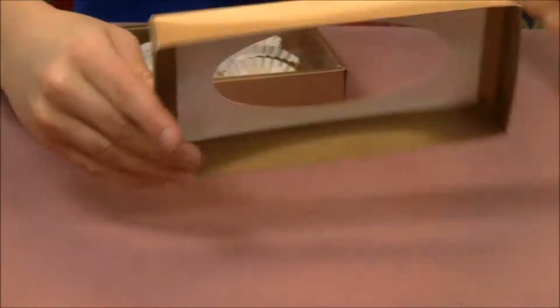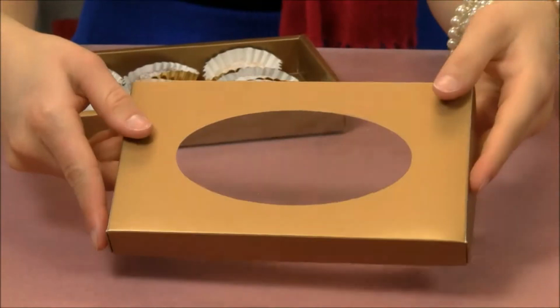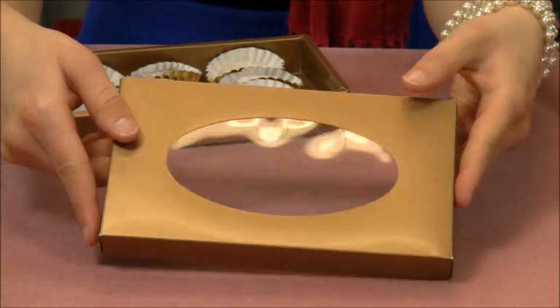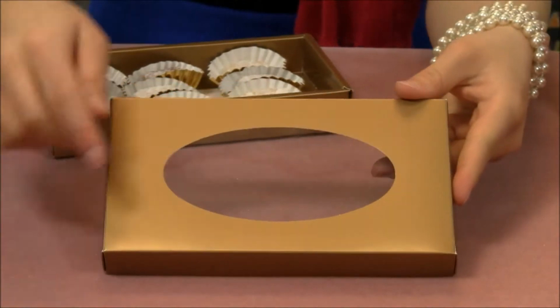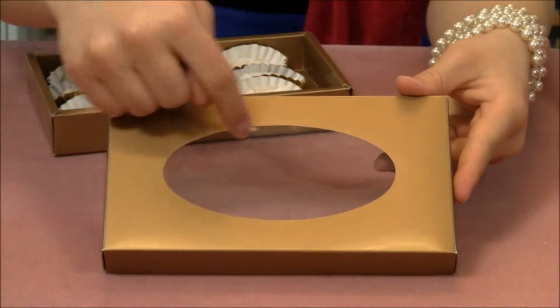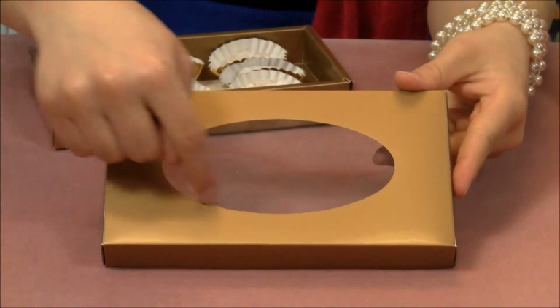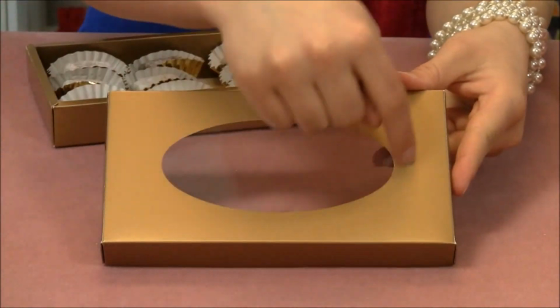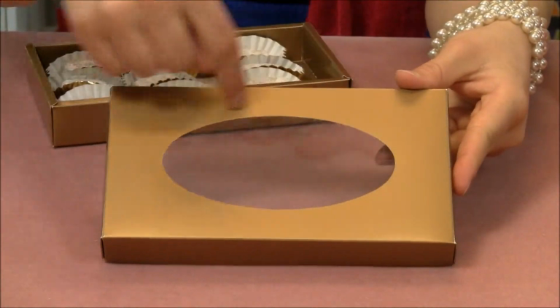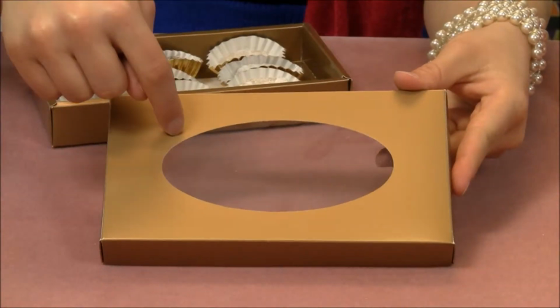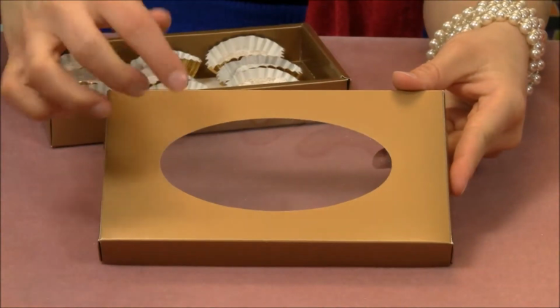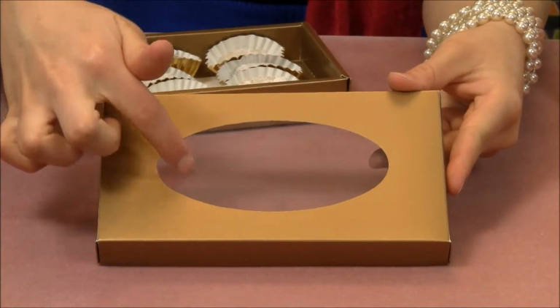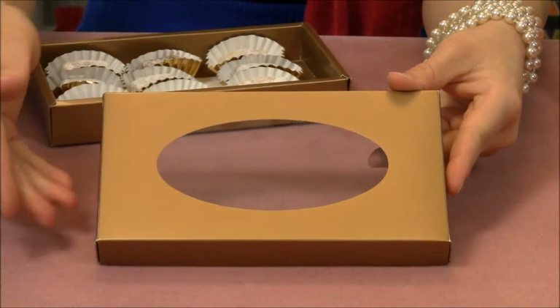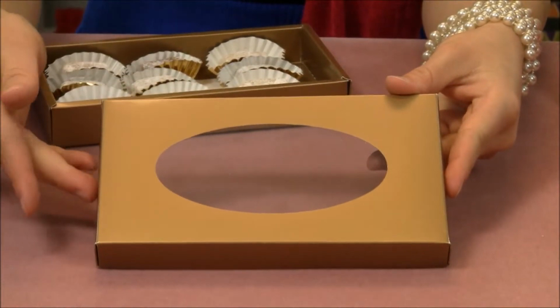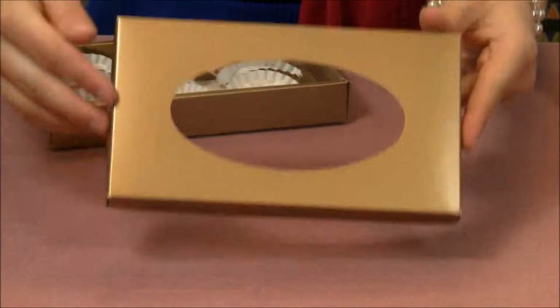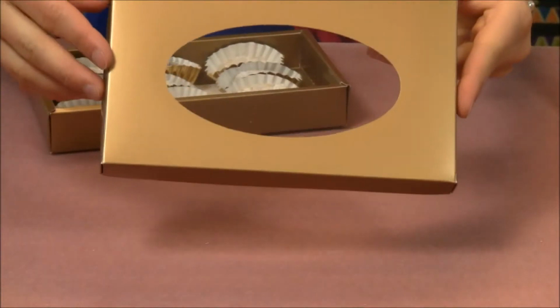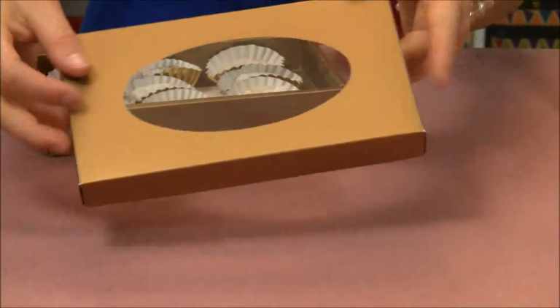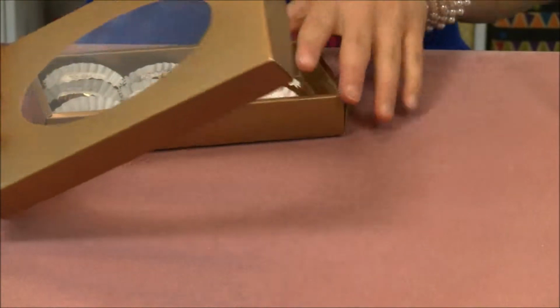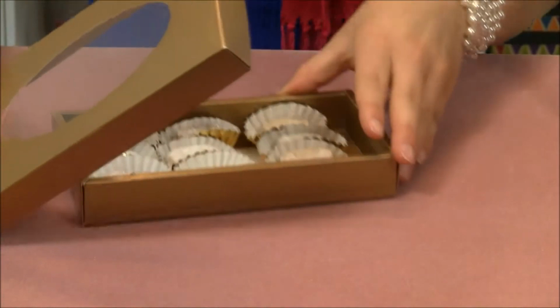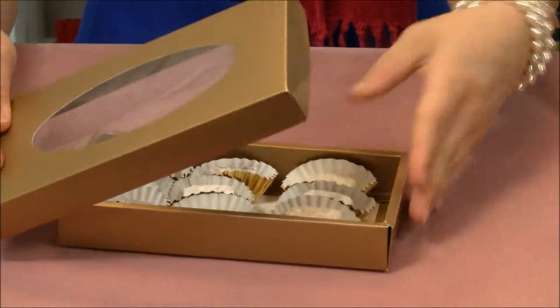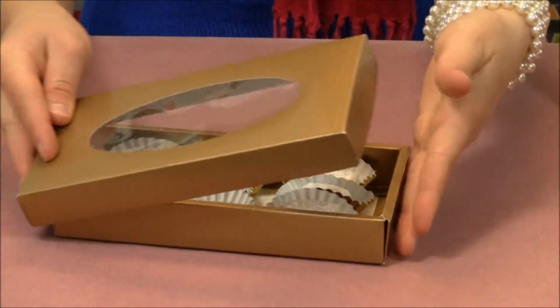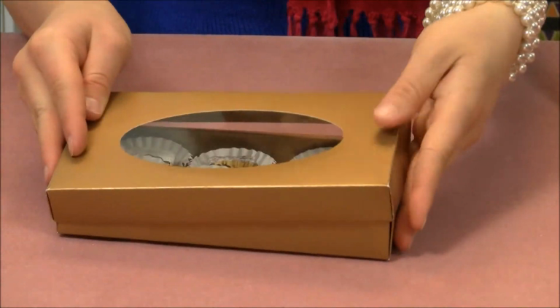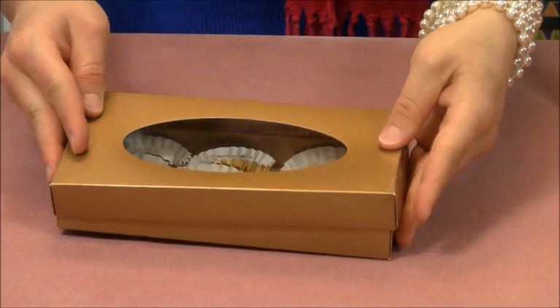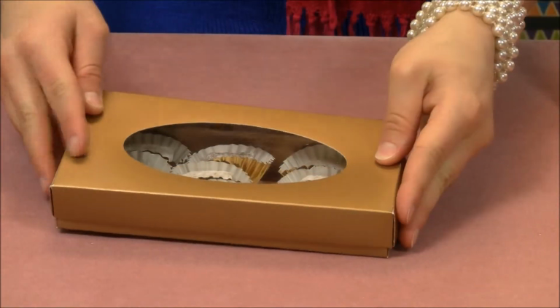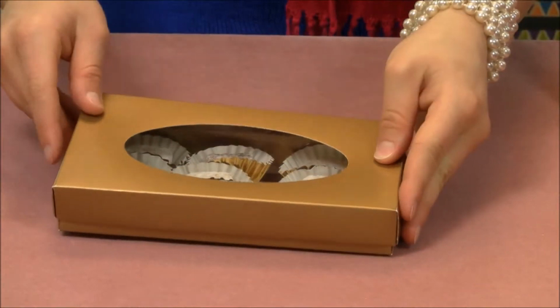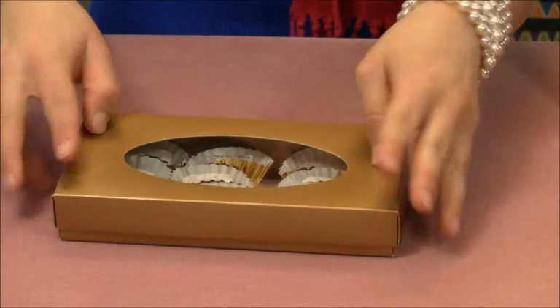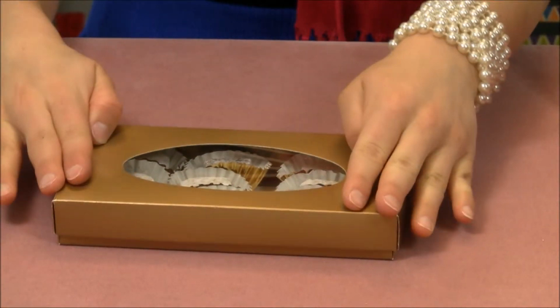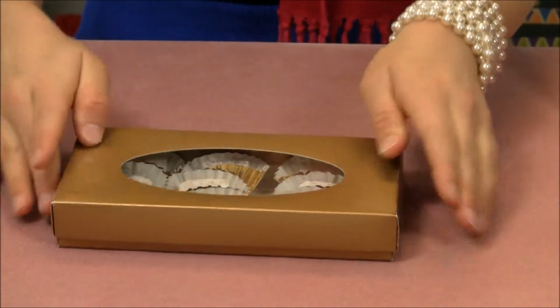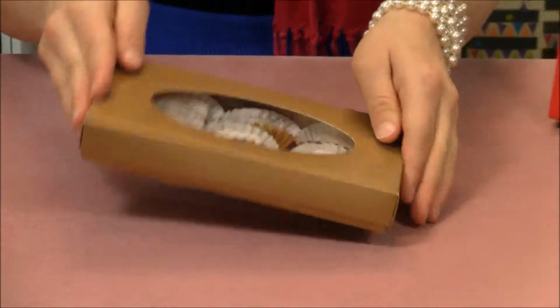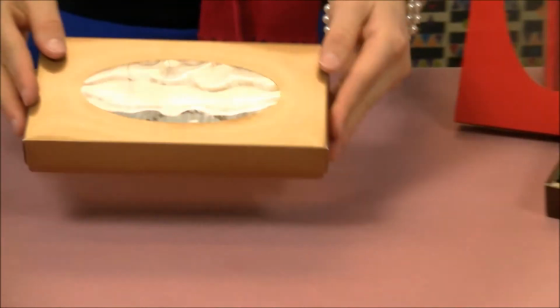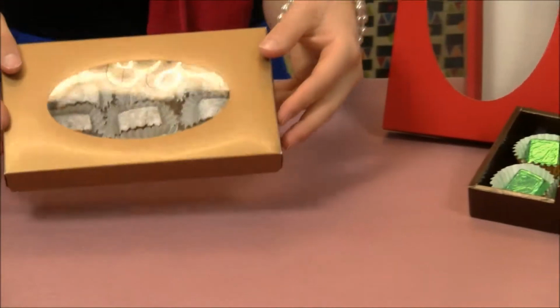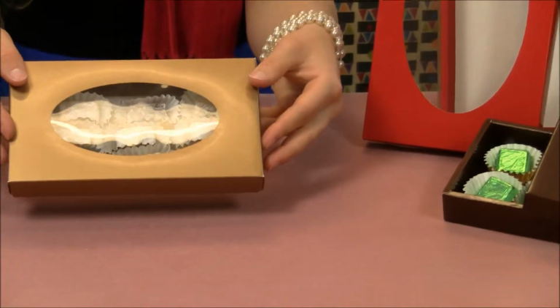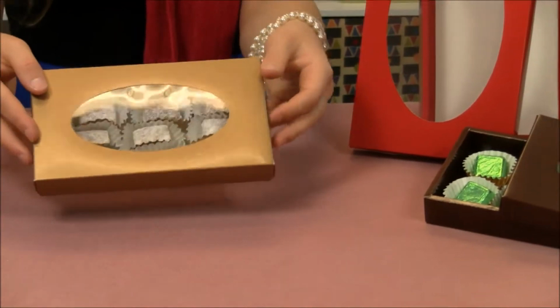And as you can see, it features this beautiful oval window with clear plastic so you can see right through it. Slide it right over the top, and there's your candy.